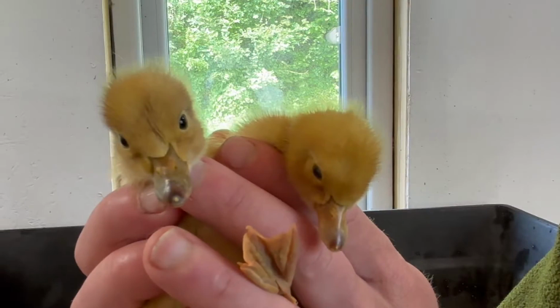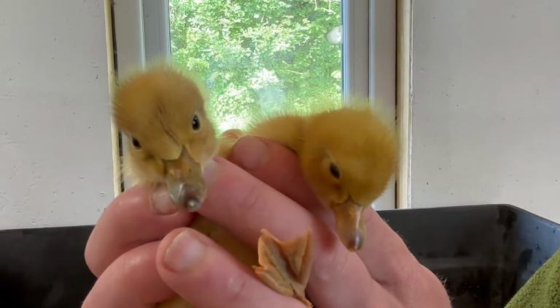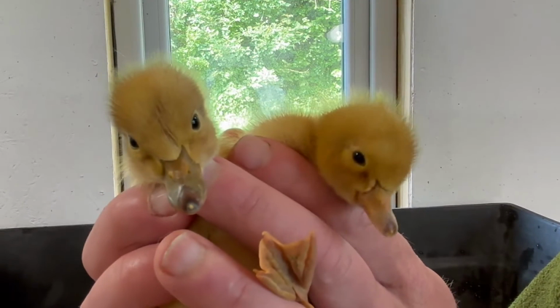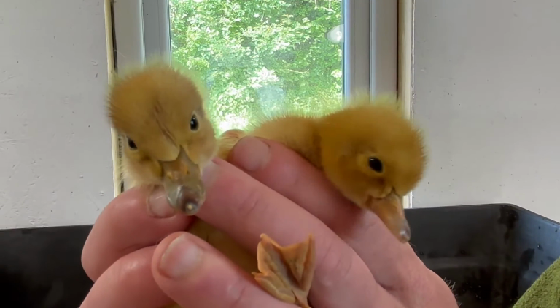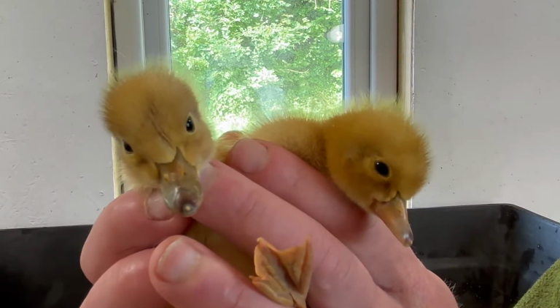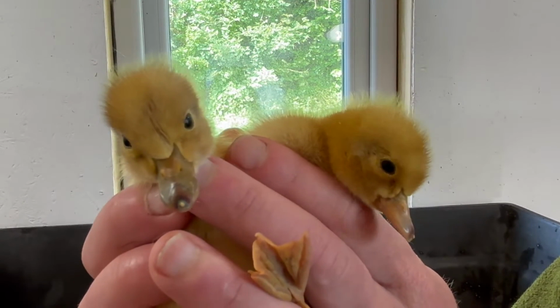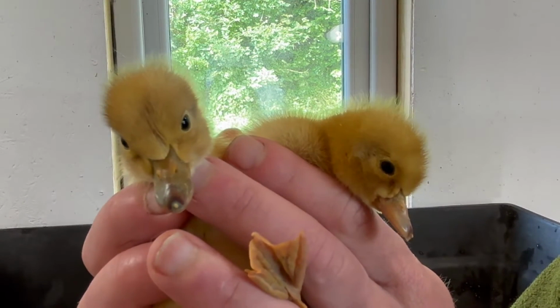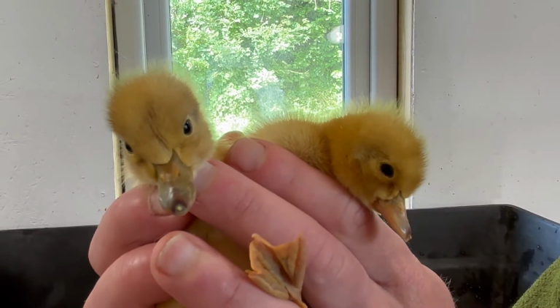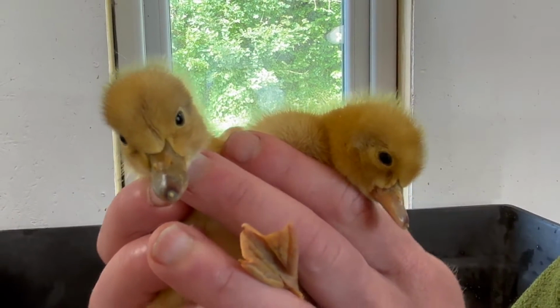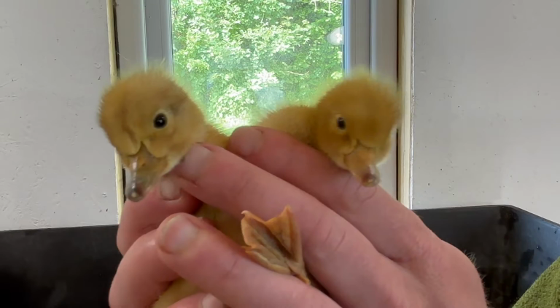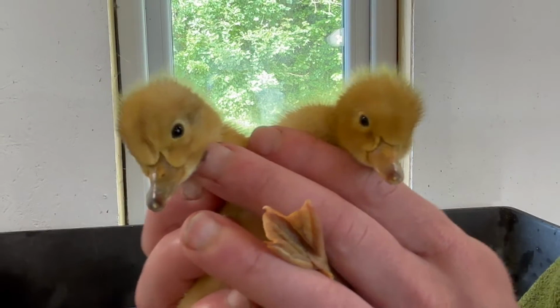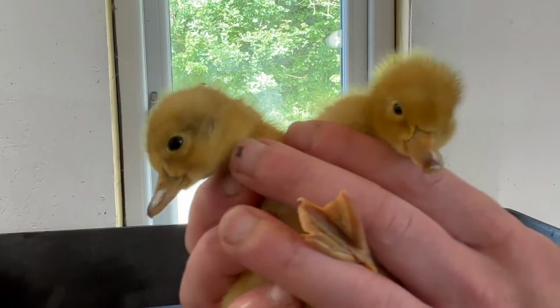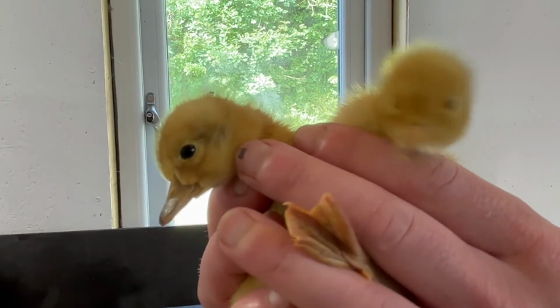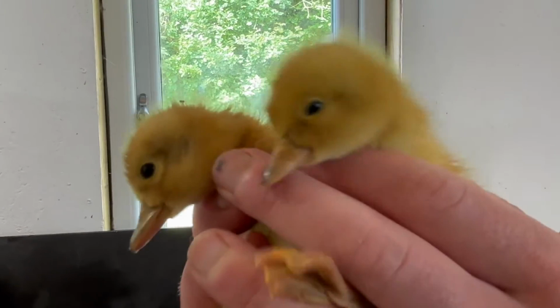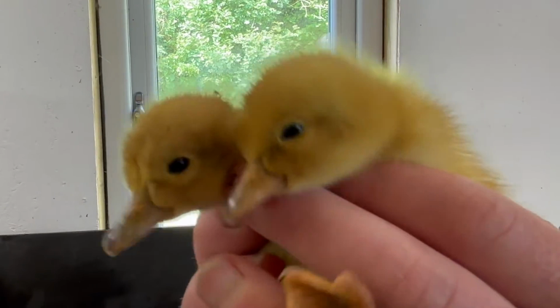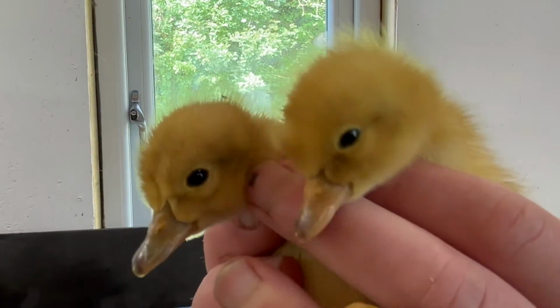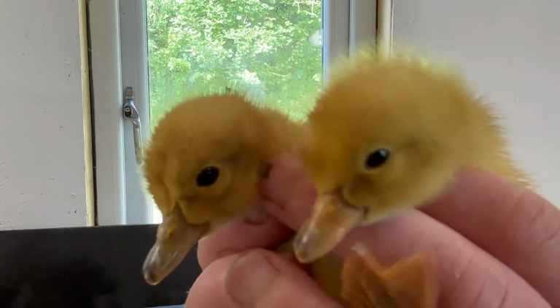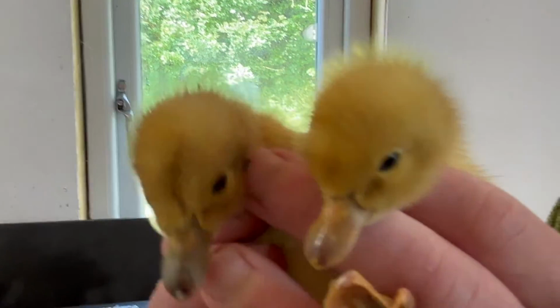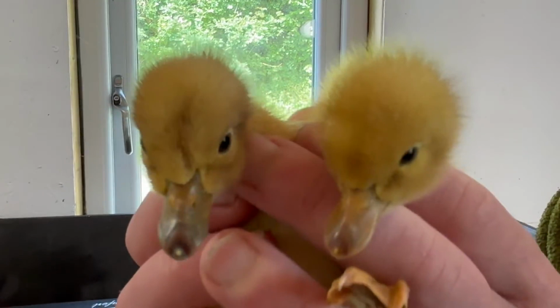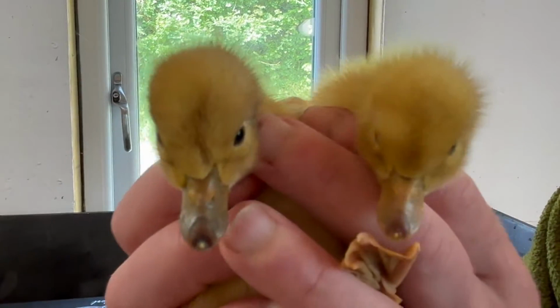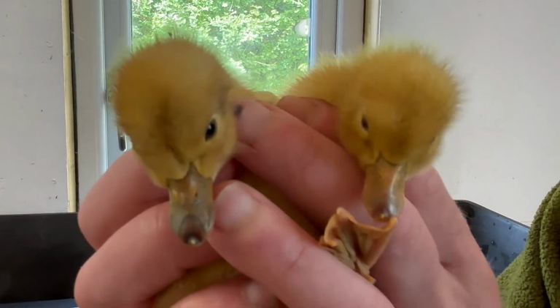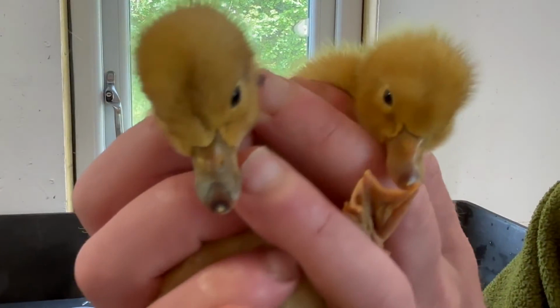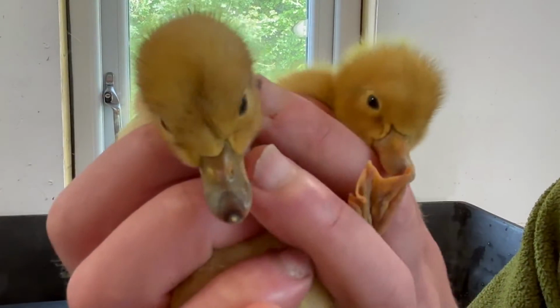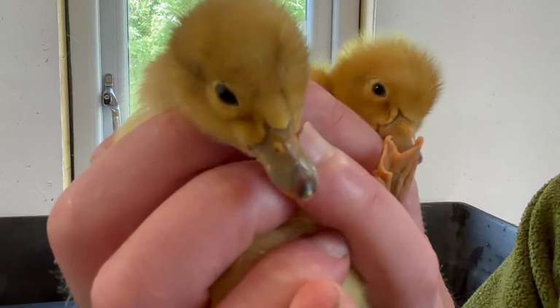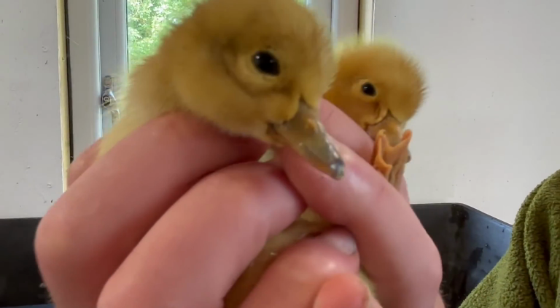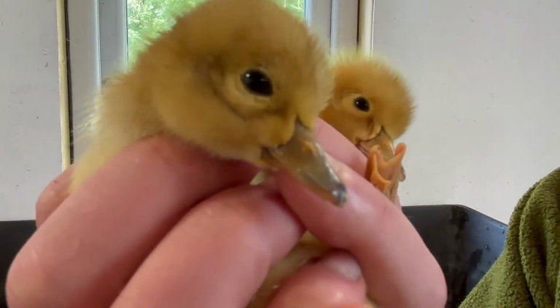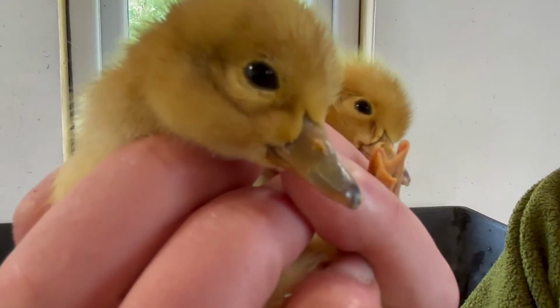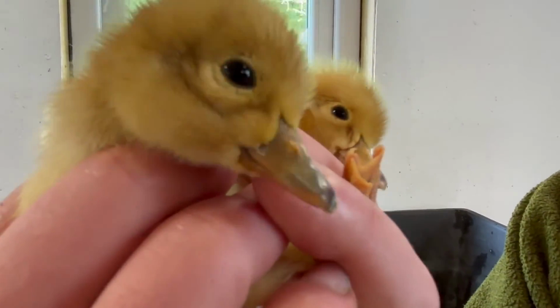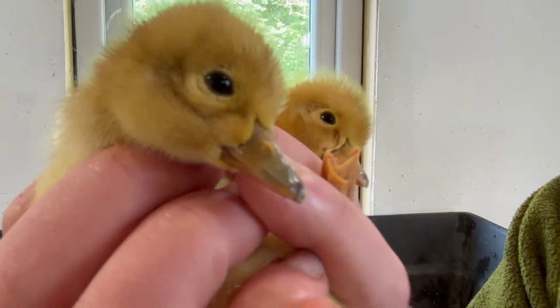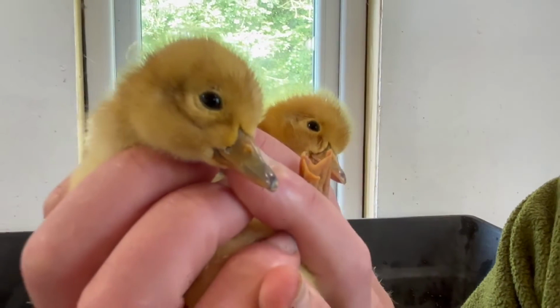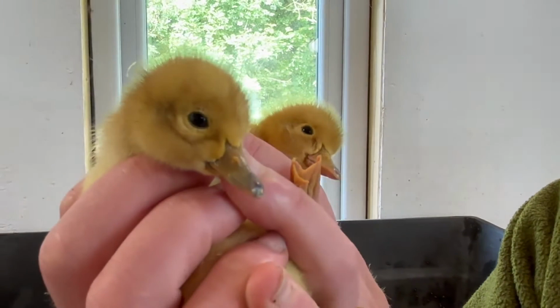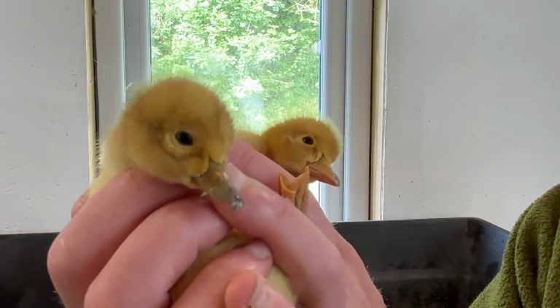Because Welsh Harlequins are auto-sexing, that means that you can actually sex them — or tell the difference between each sex — within the first few days of hatching.